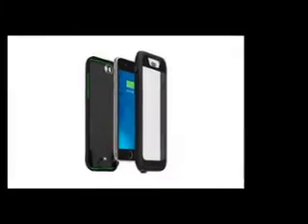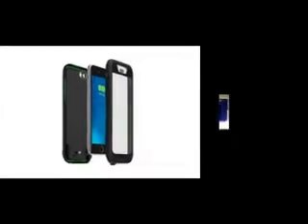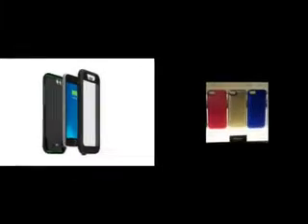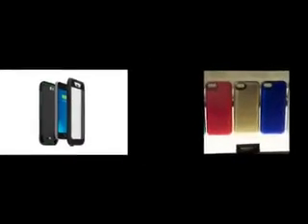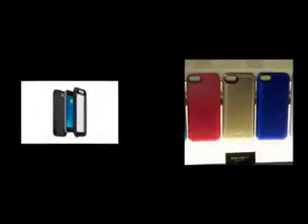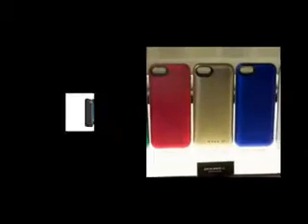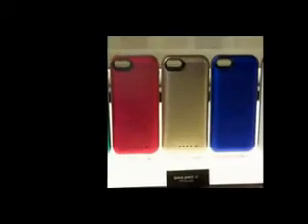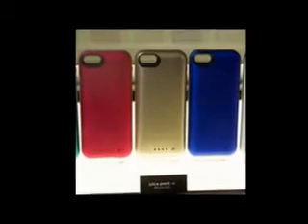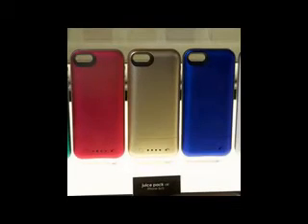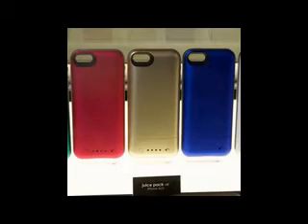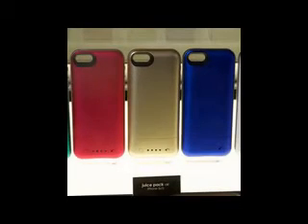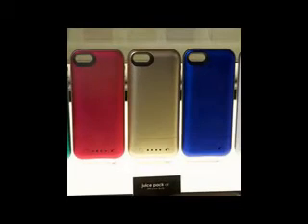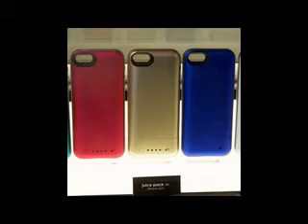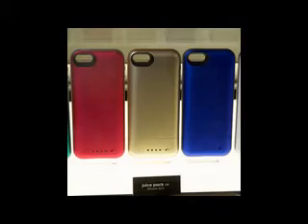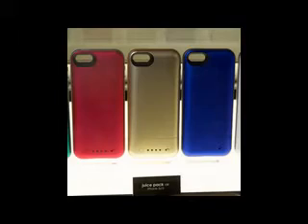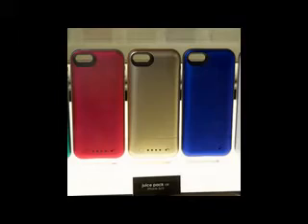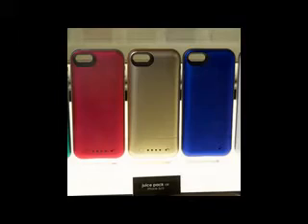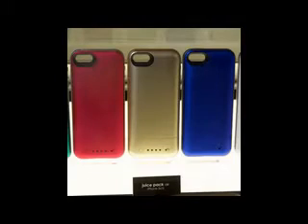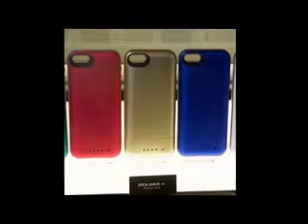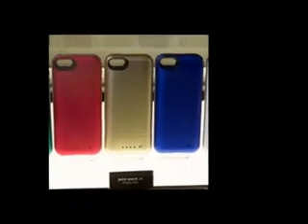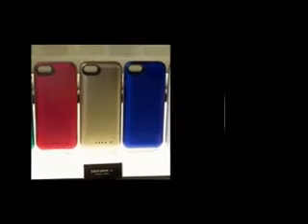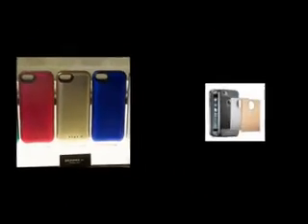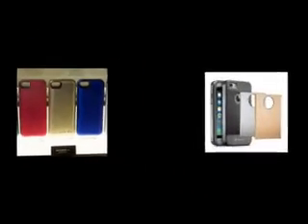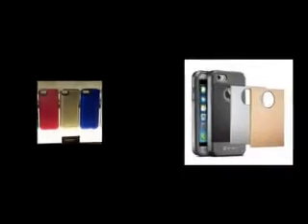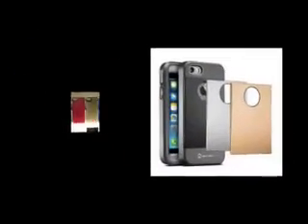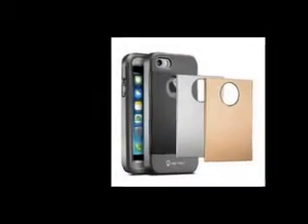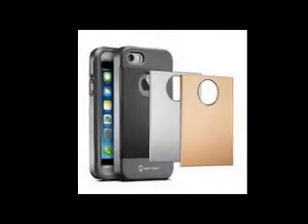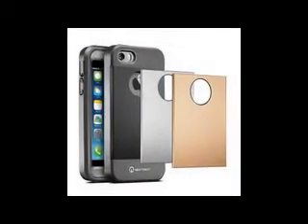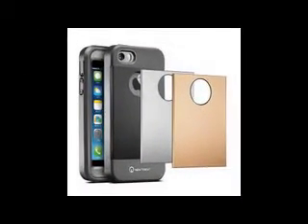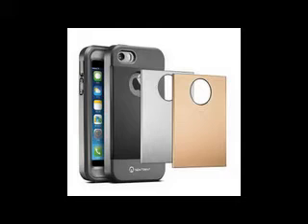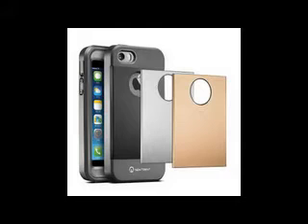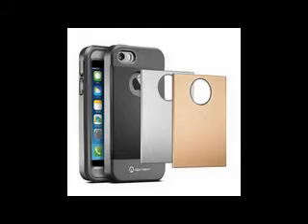Mophie's latest iPhone 6 case aims to deliver precisely this type of combined service. The product, dubbed H2 Pro, is the latest in the company's line of juice packs.